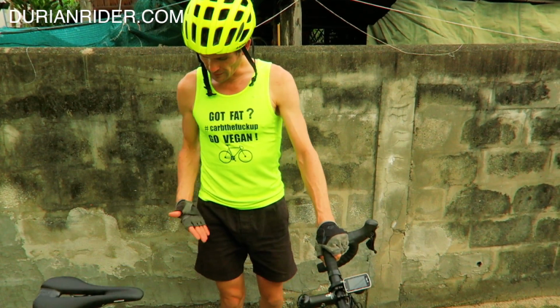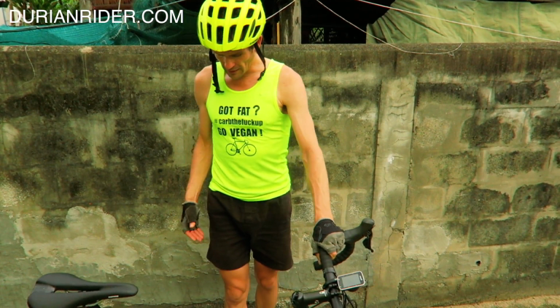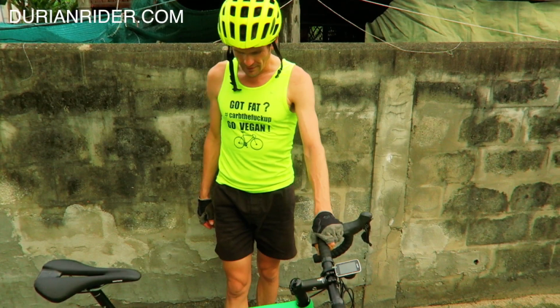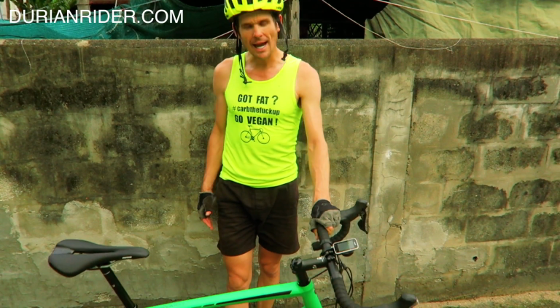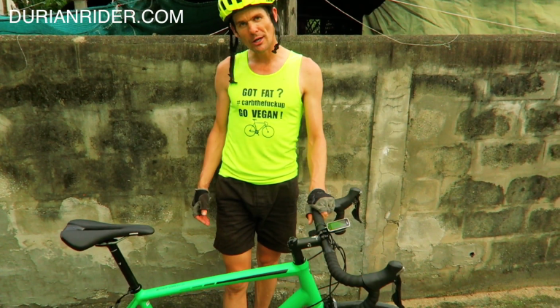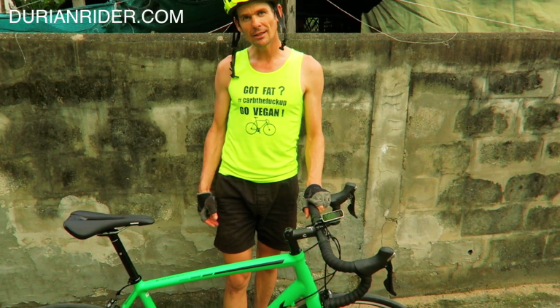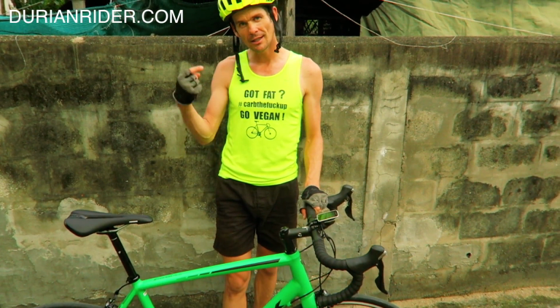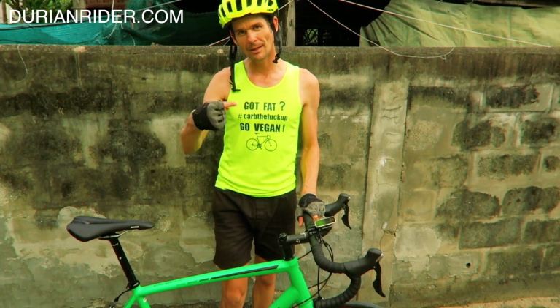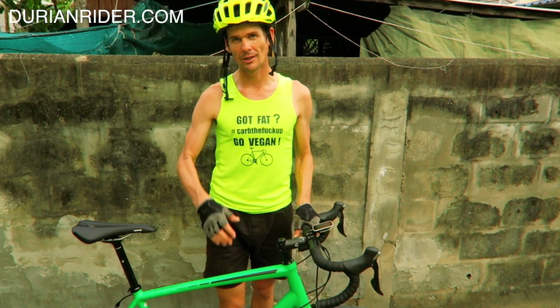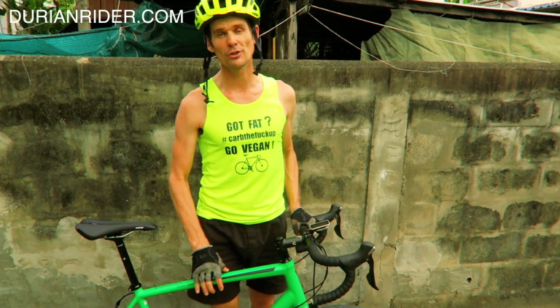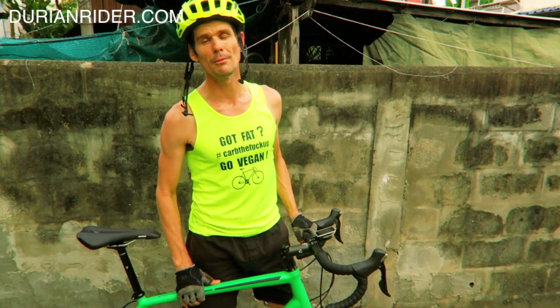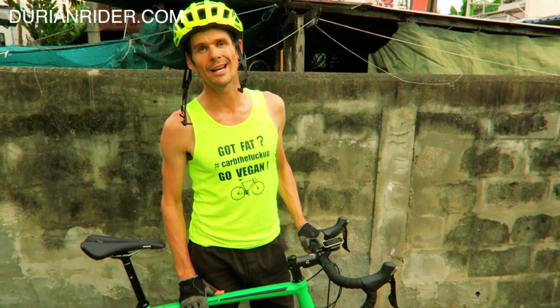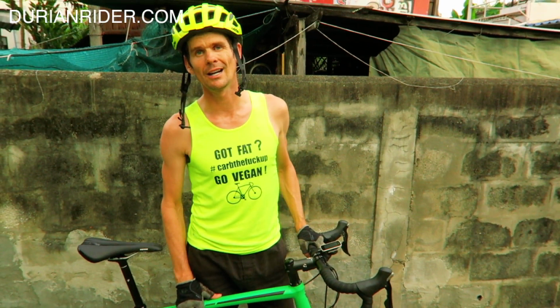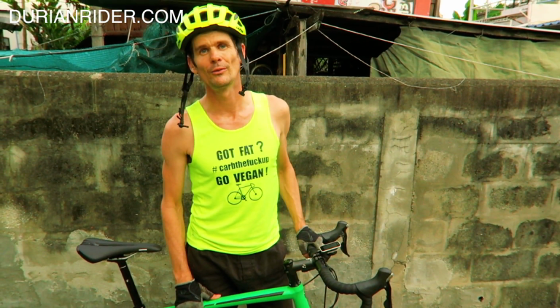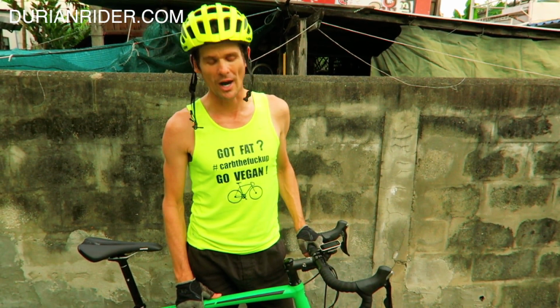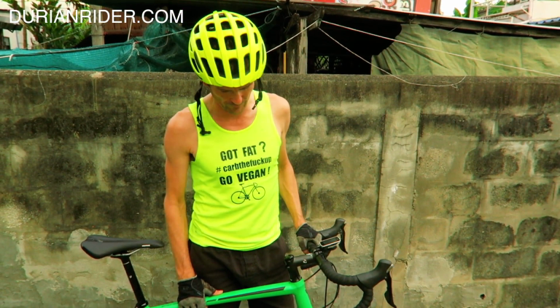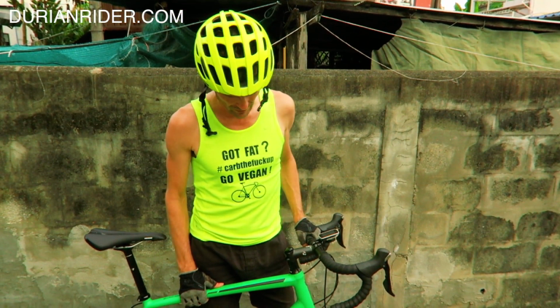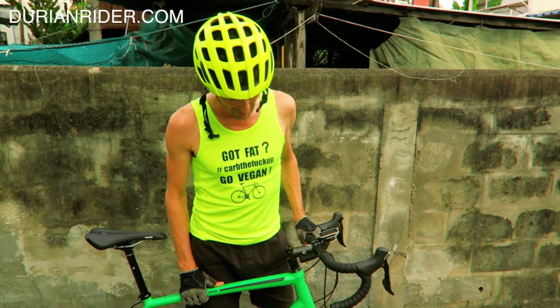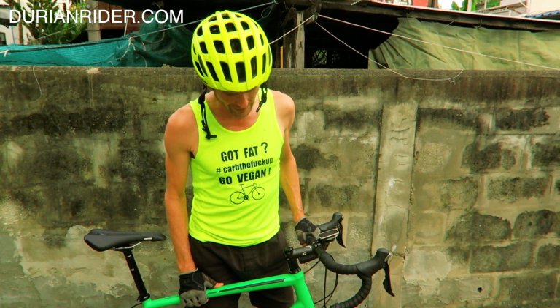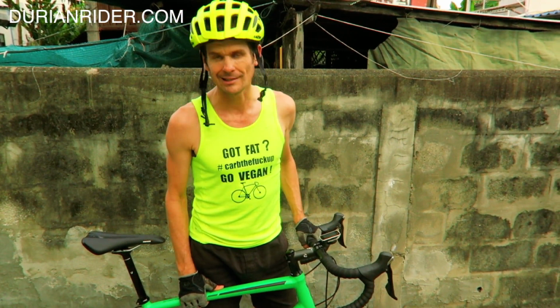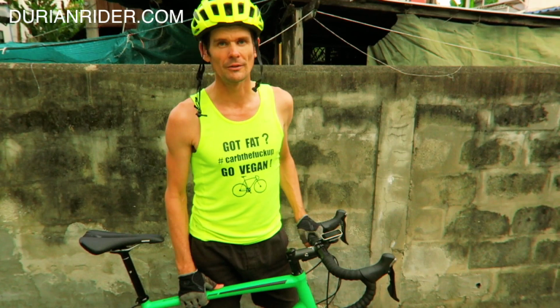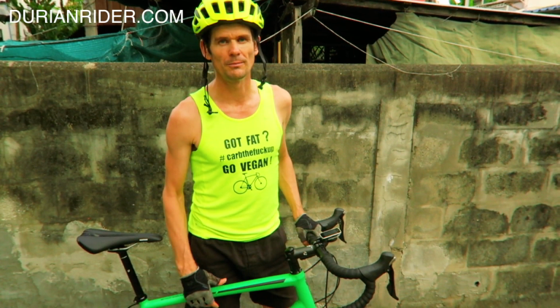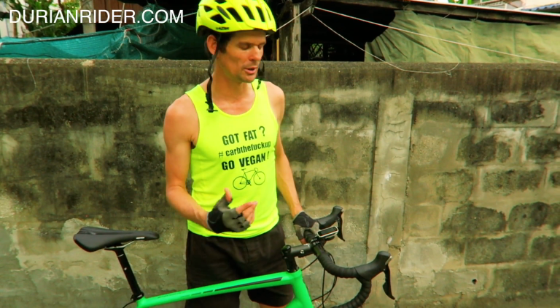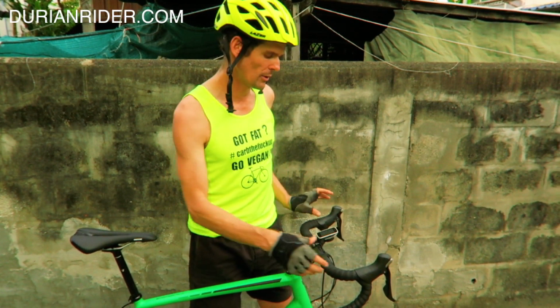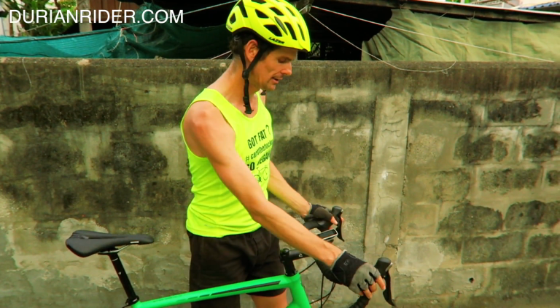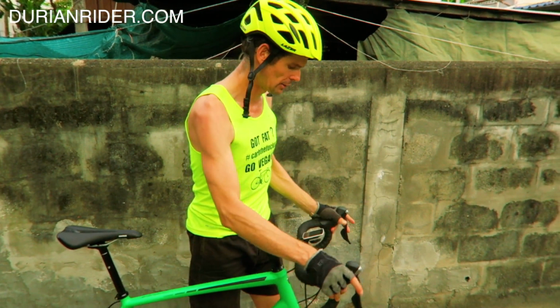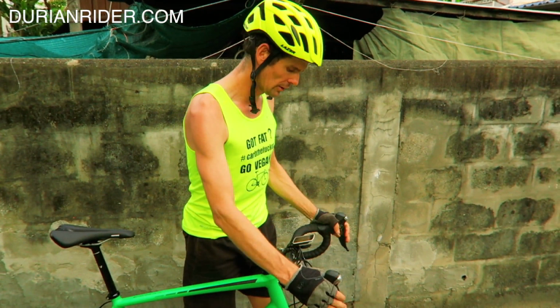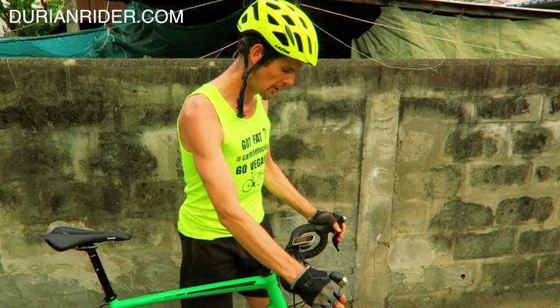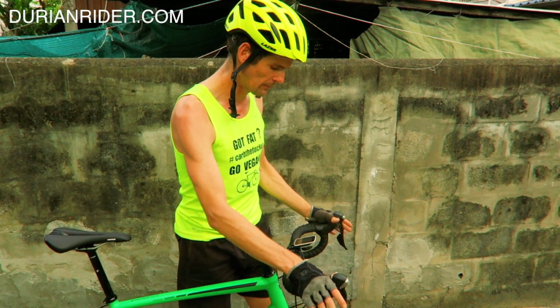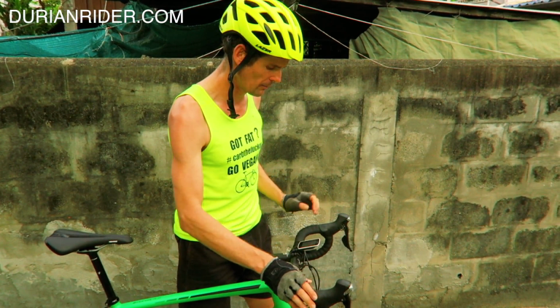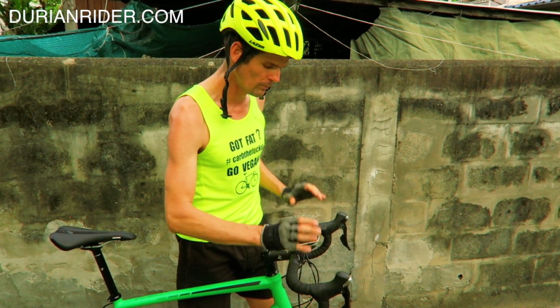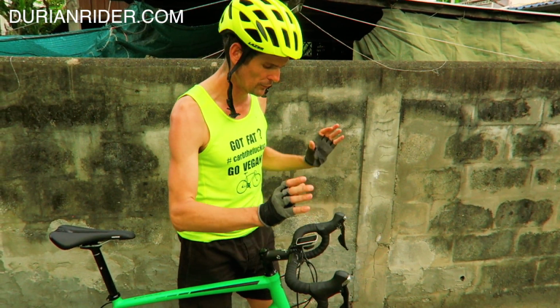What do you think of the colour? Yay or nay? Hit us up down below. This is the Trek Emonda ALR 5. Fantastic 105, beautiful bike. Stoked. Beautiful.